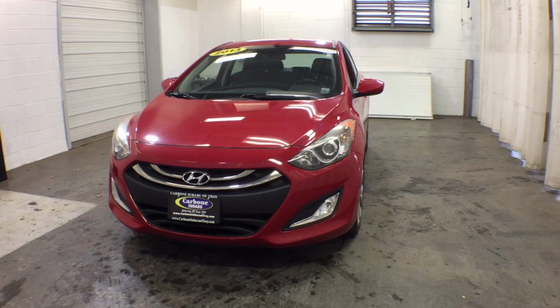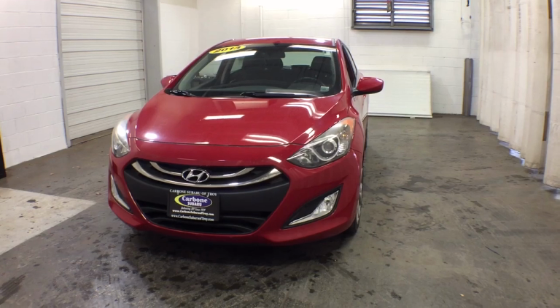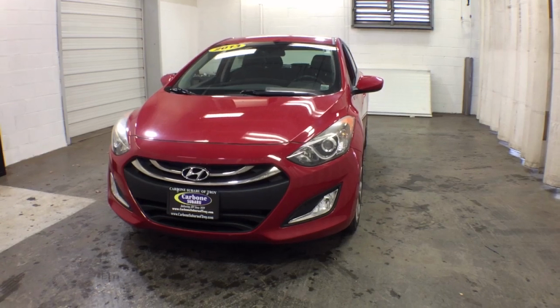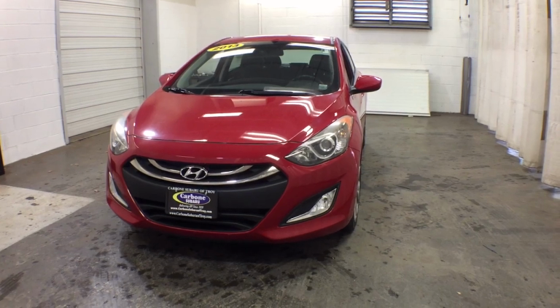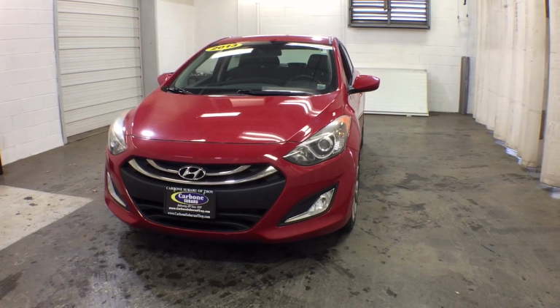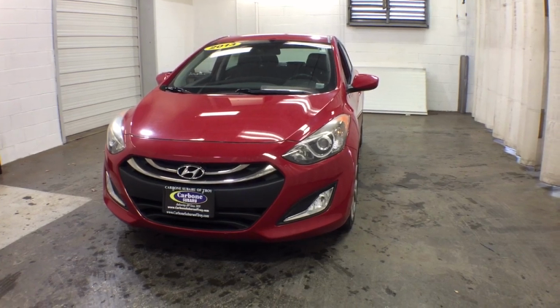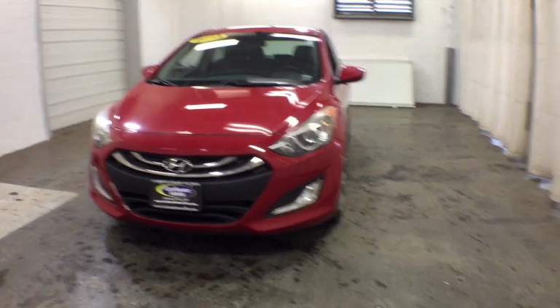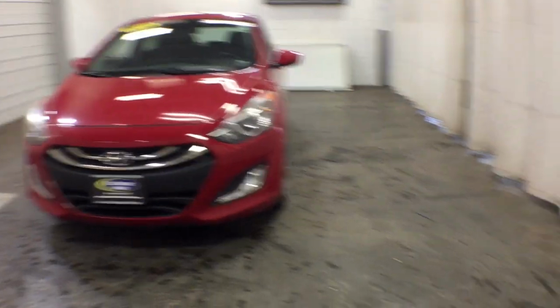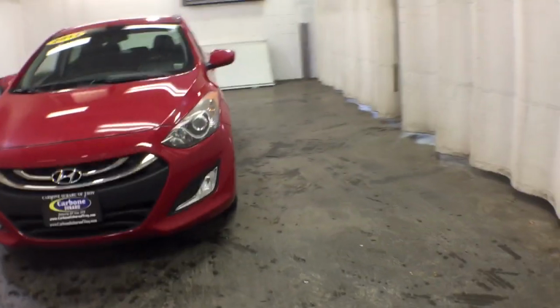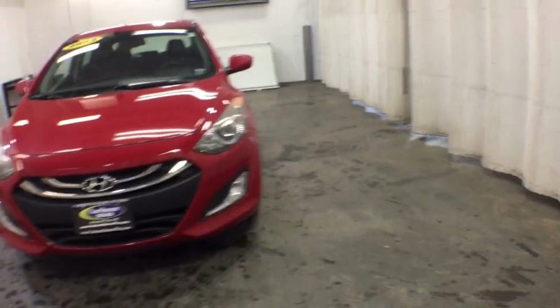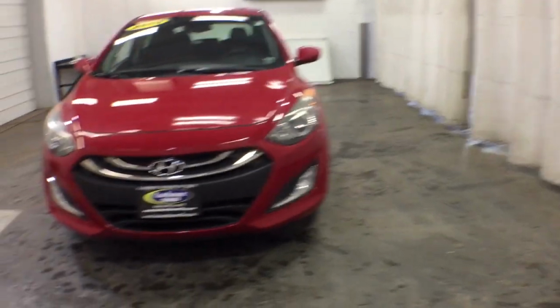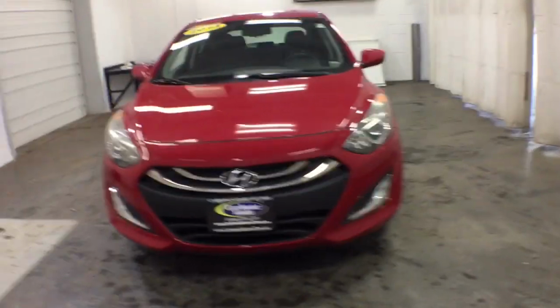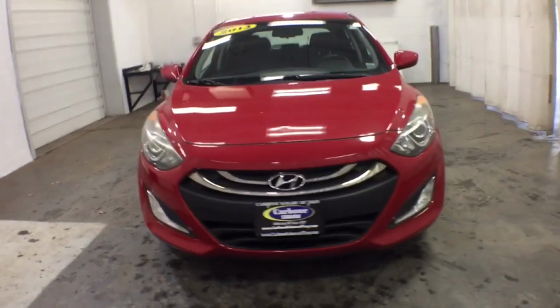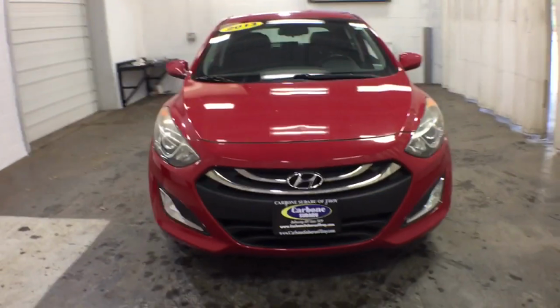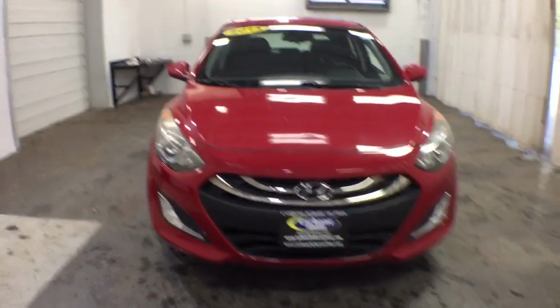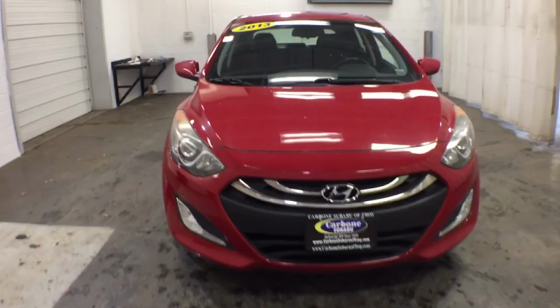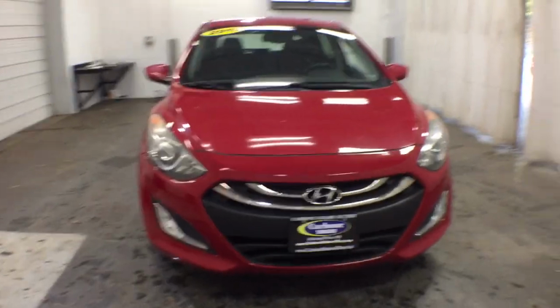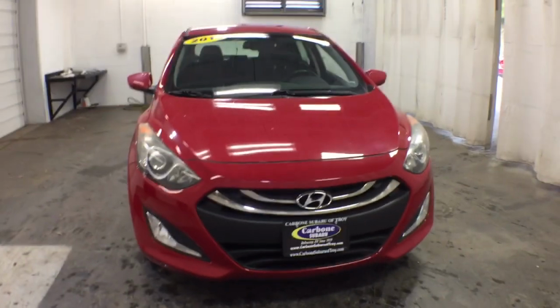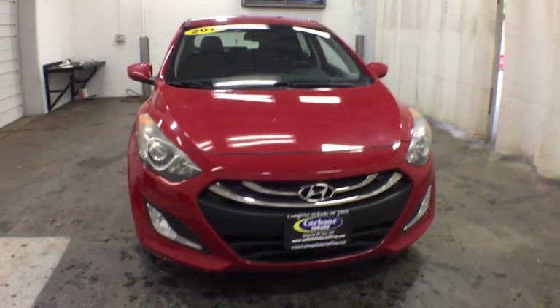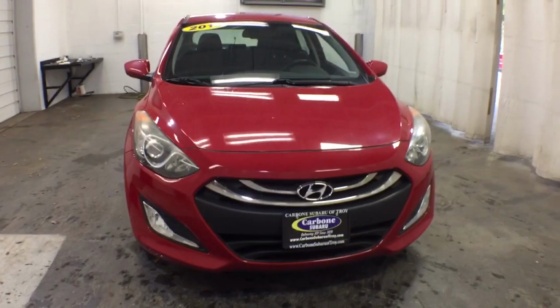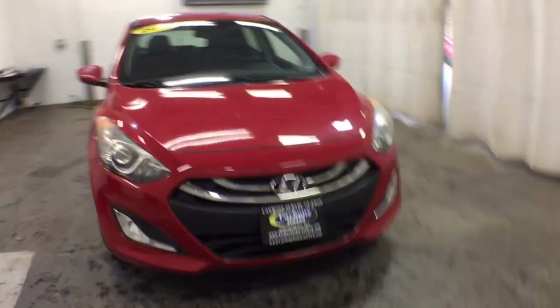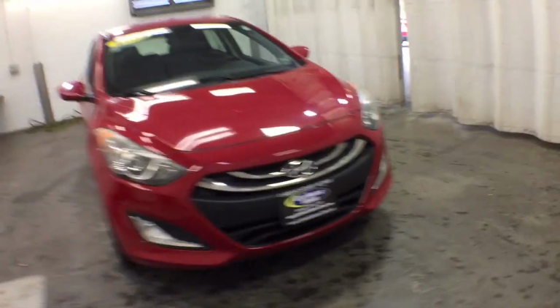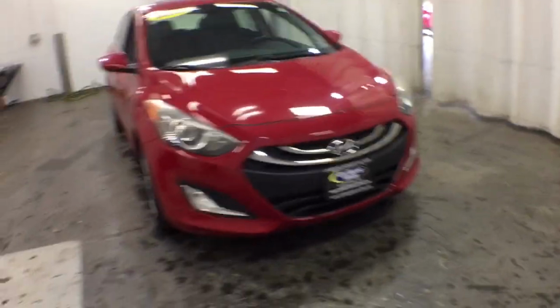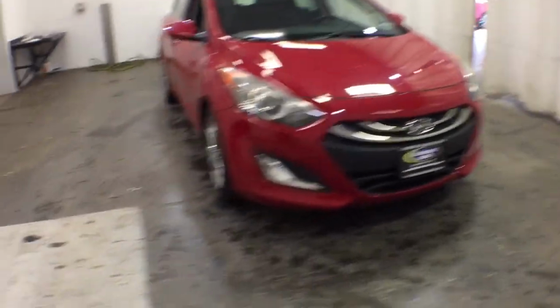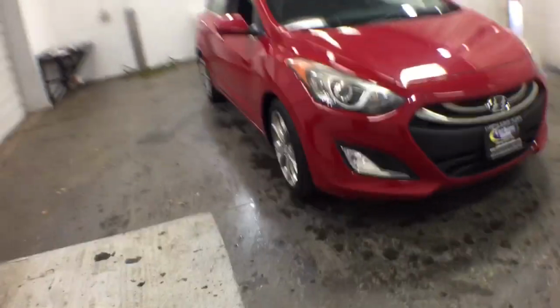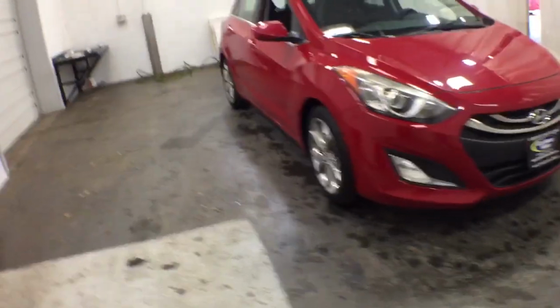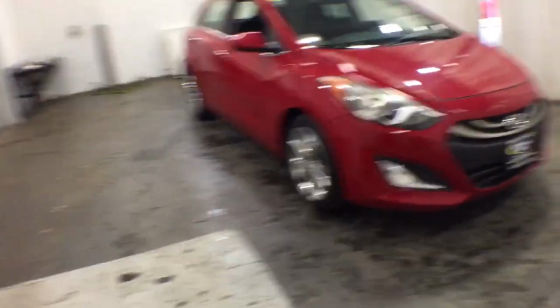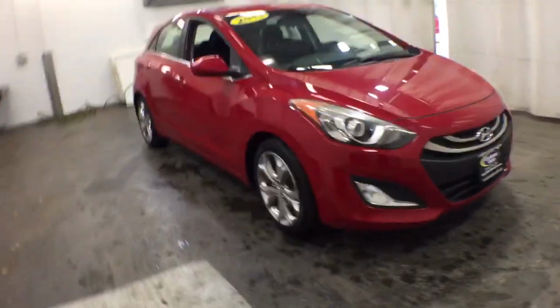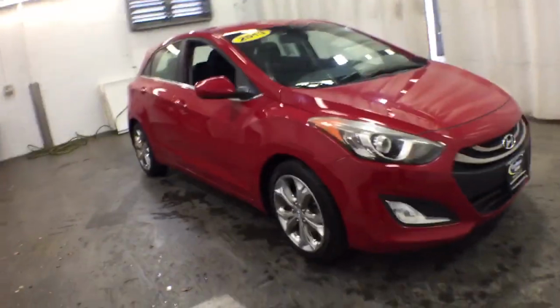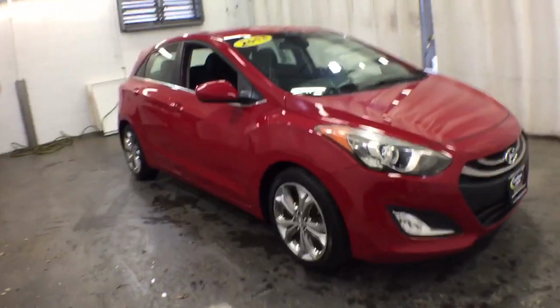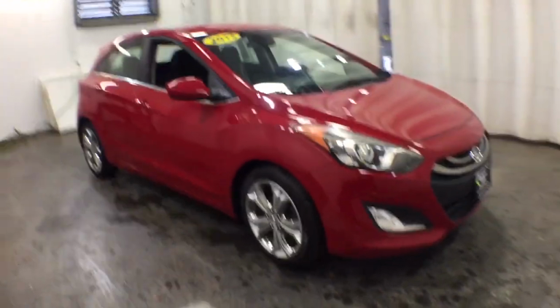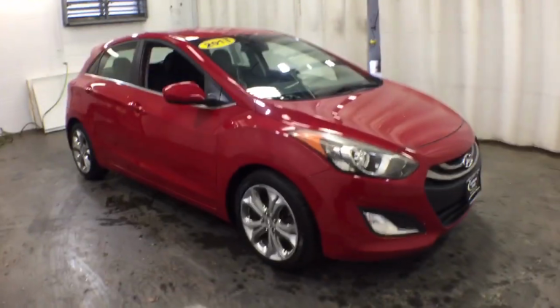You're gonna love the 2013 Hyundai Elantra. This vehicle still has fewer than 100,000 miles on the clock, so it won't last long.